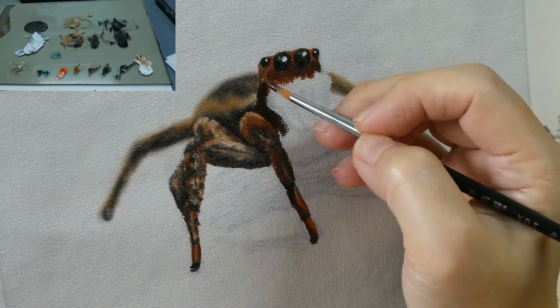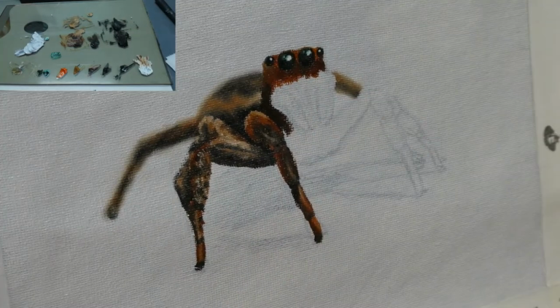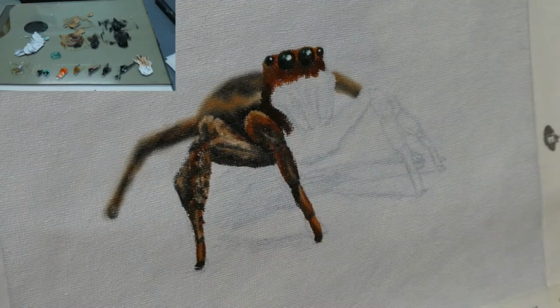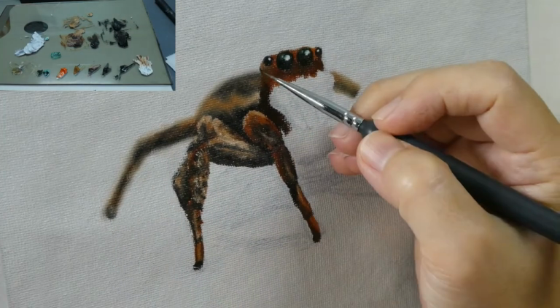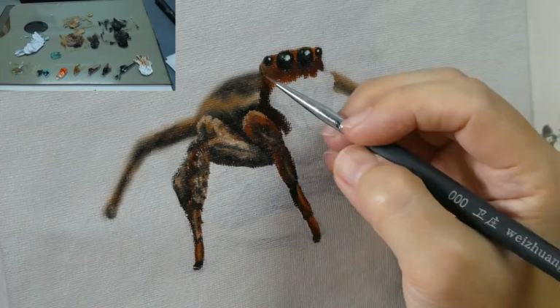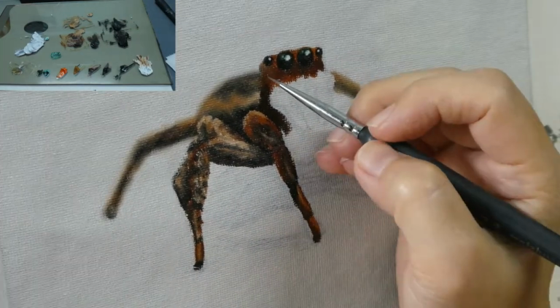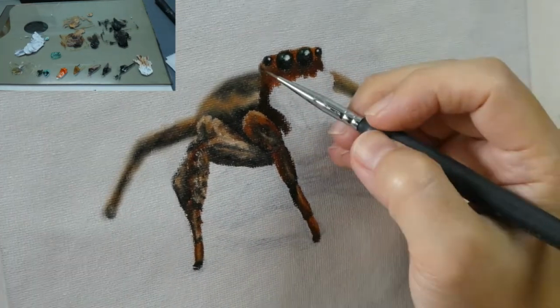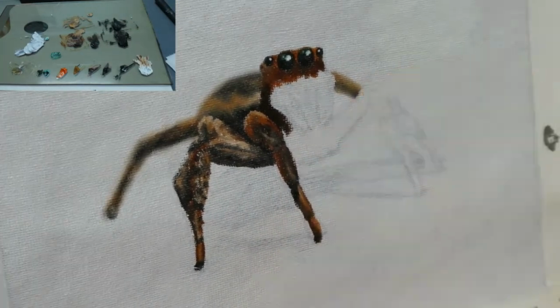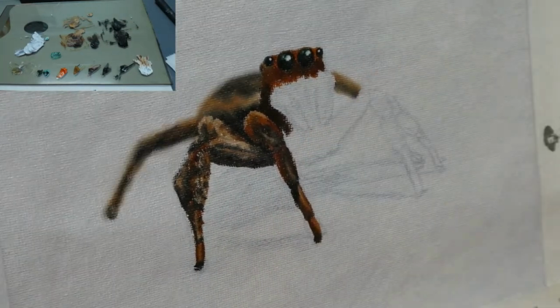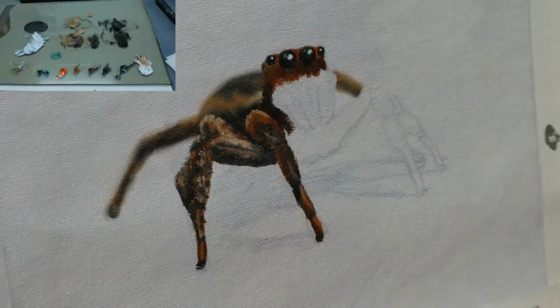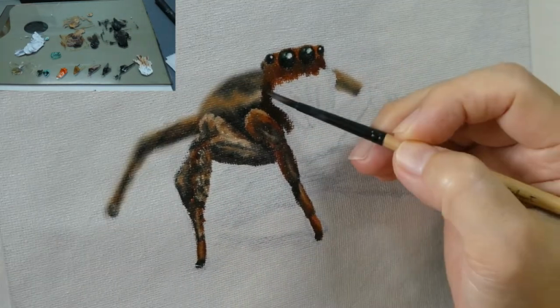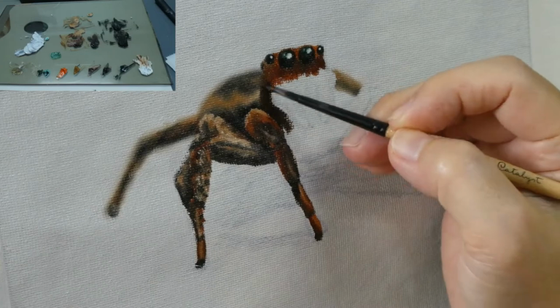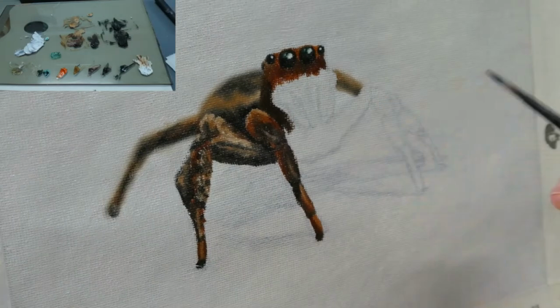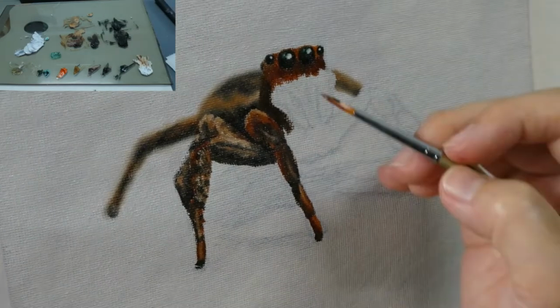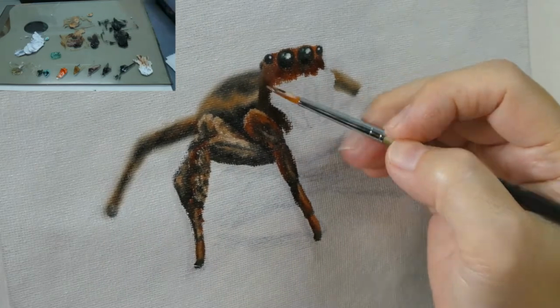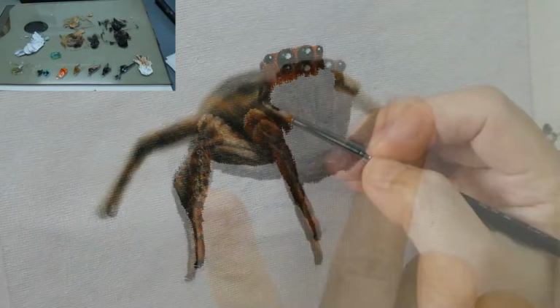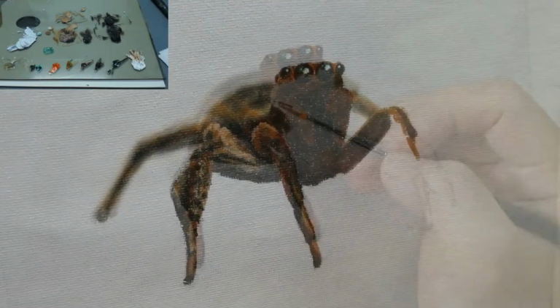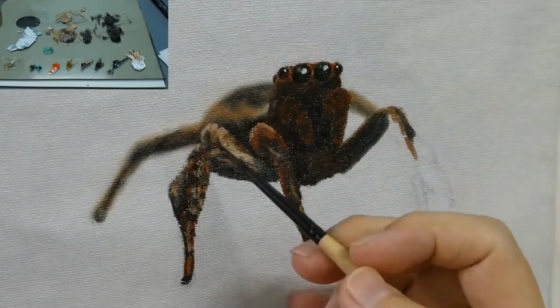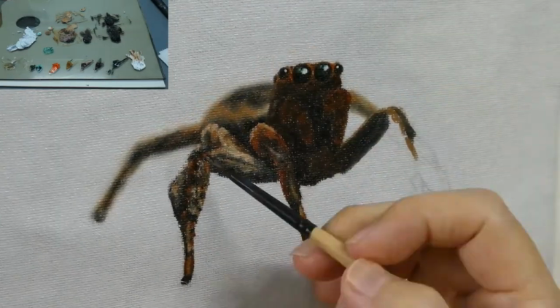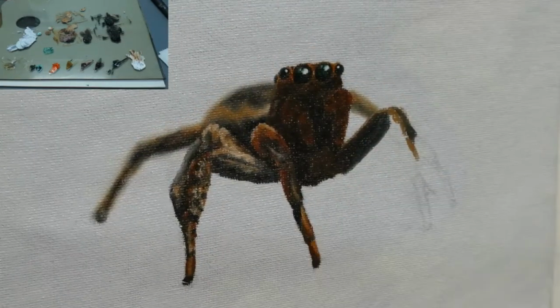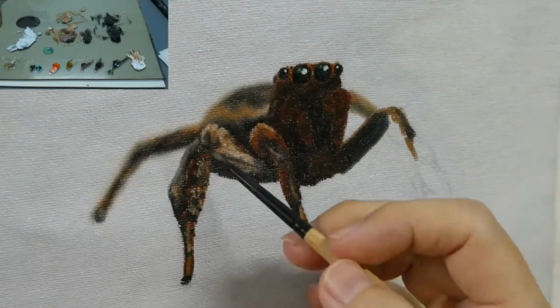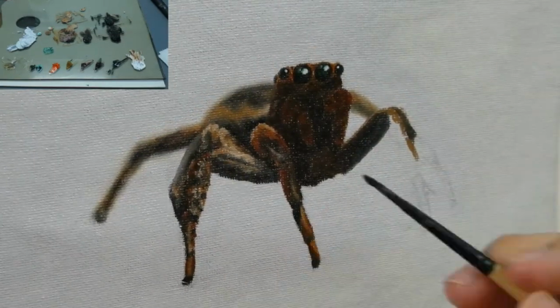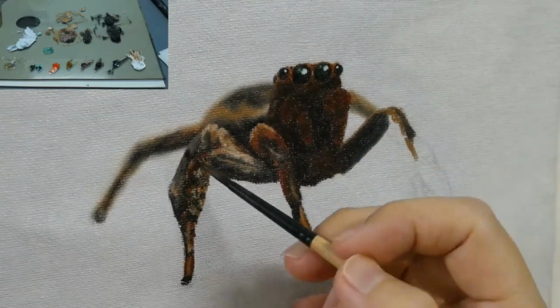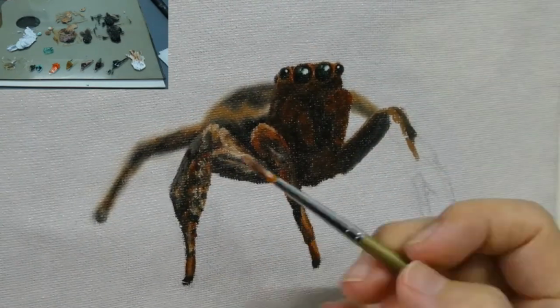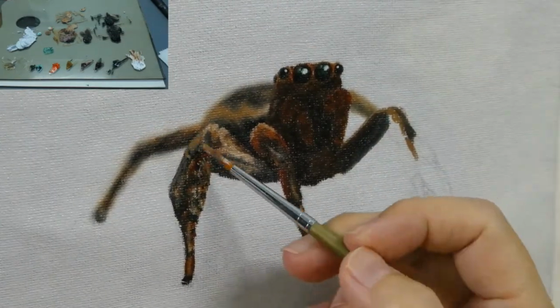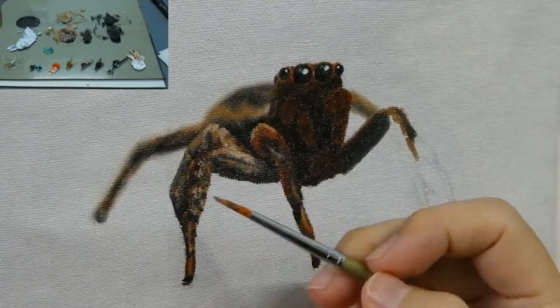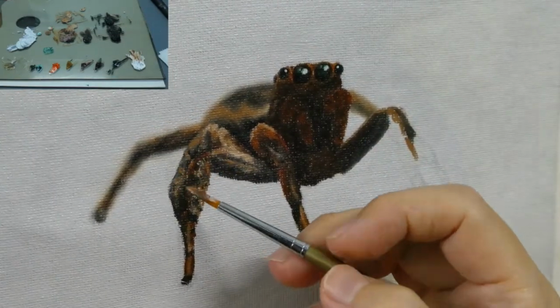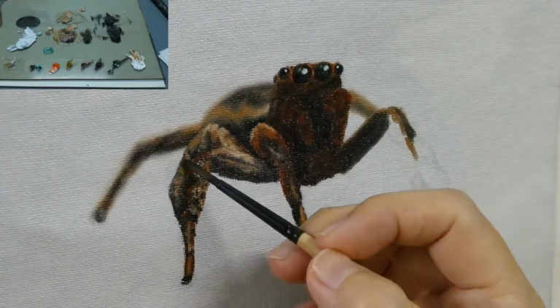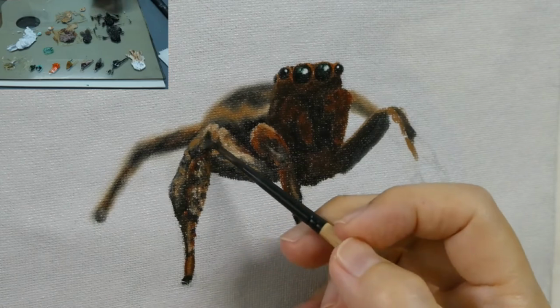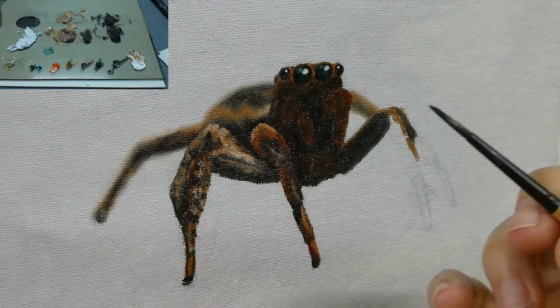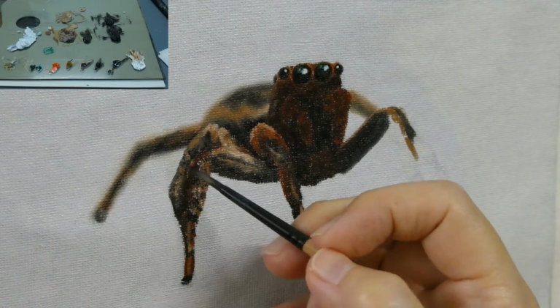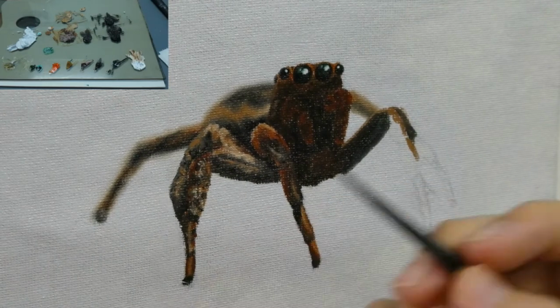There's not so much detail on the sternum as it'll all be covered with hair later on, so I just had to put in some black and dark brown.